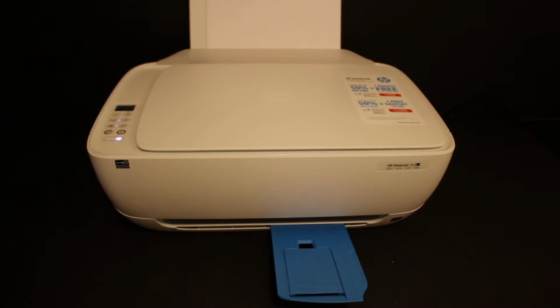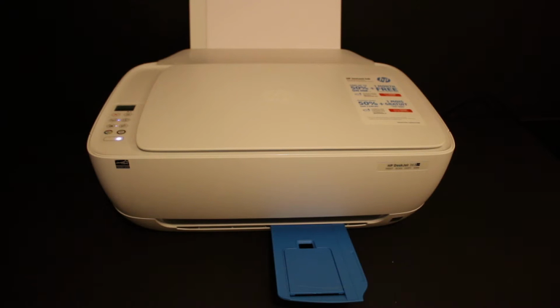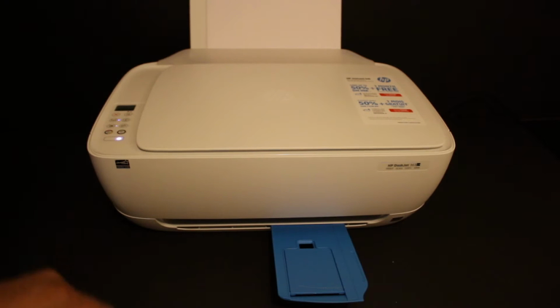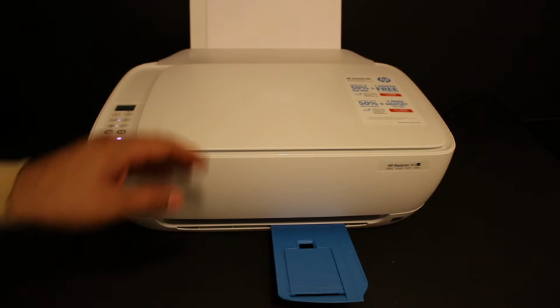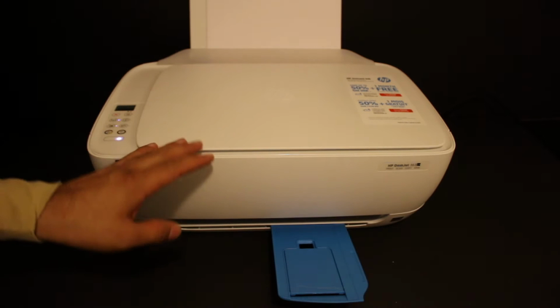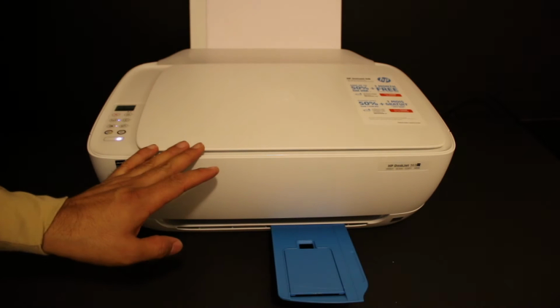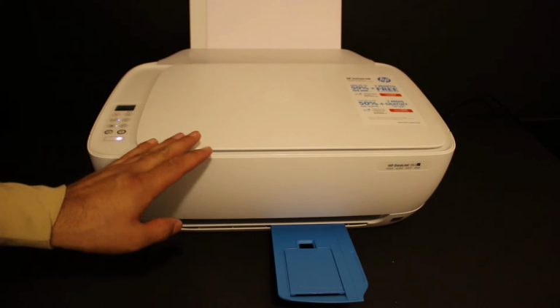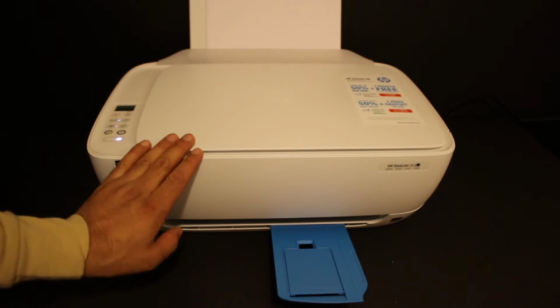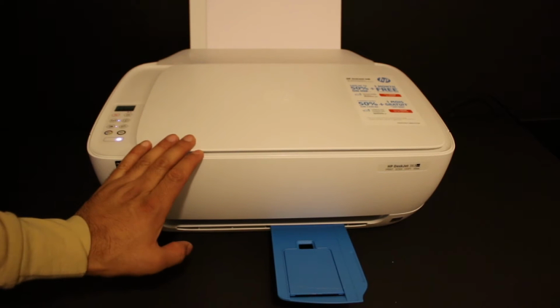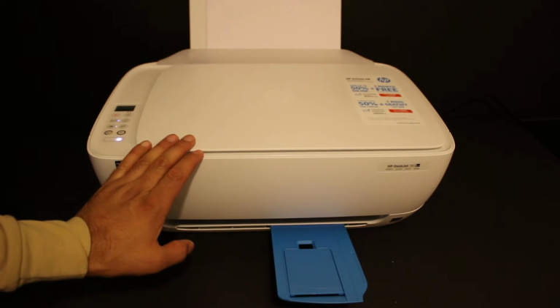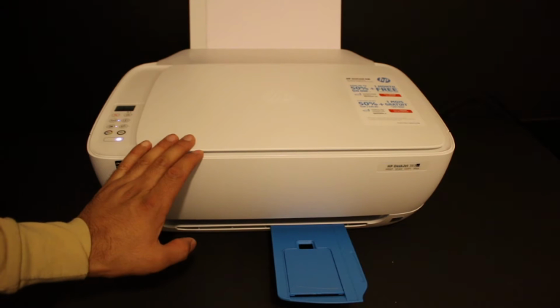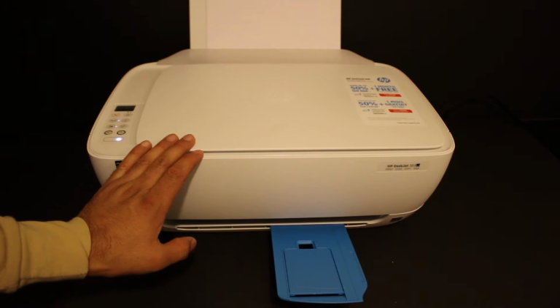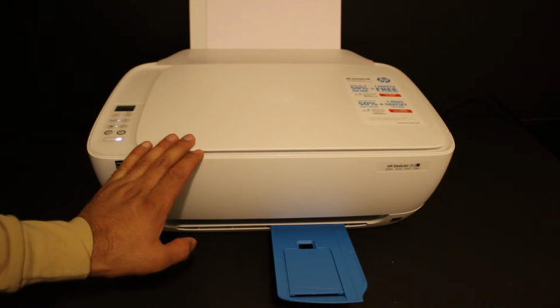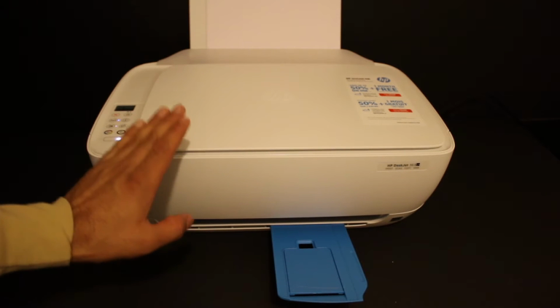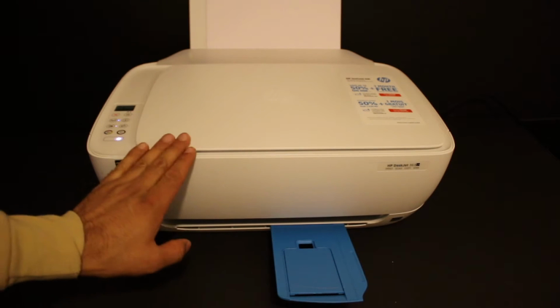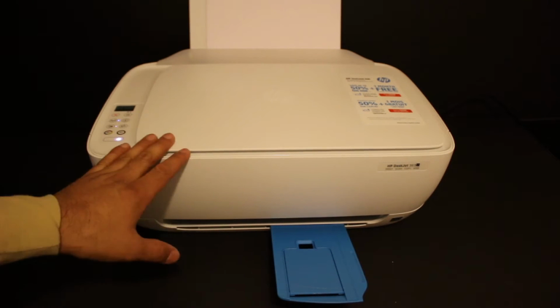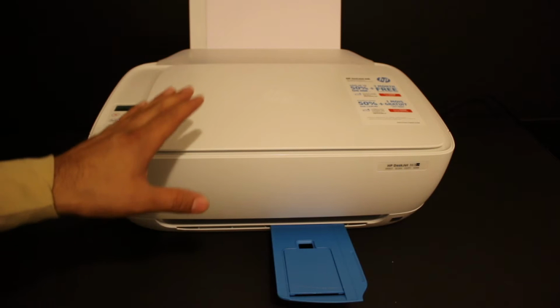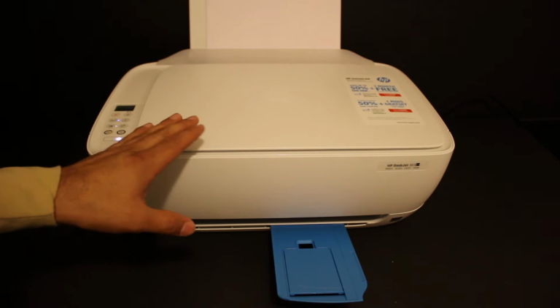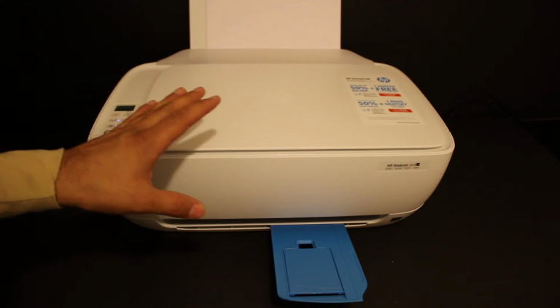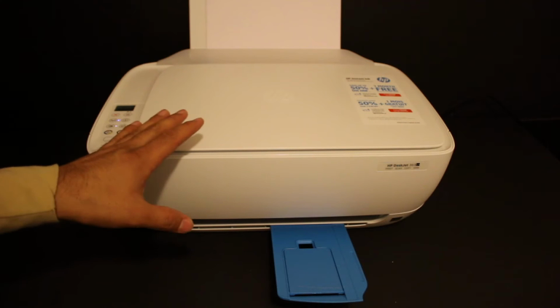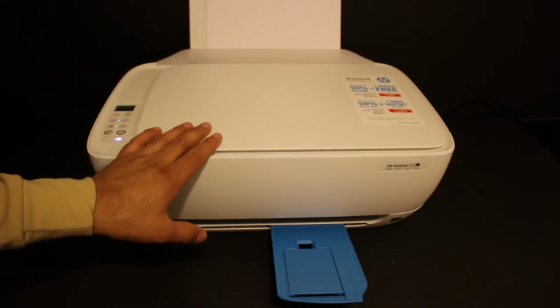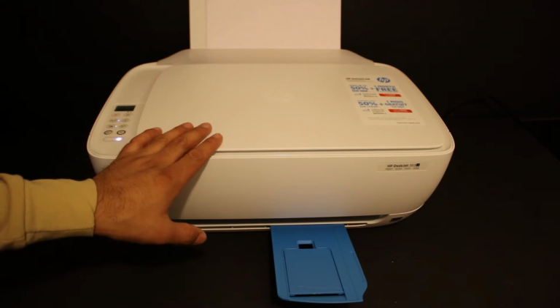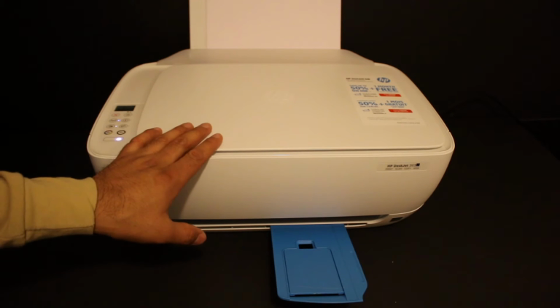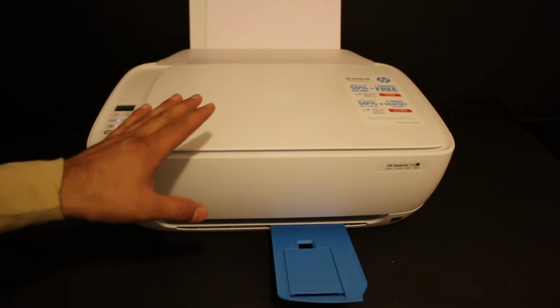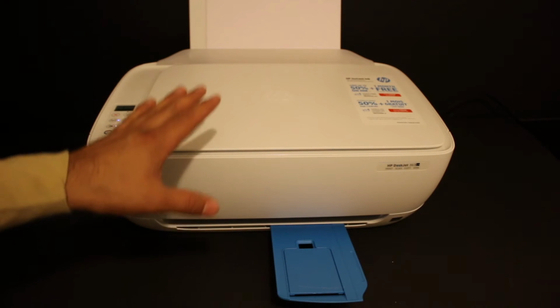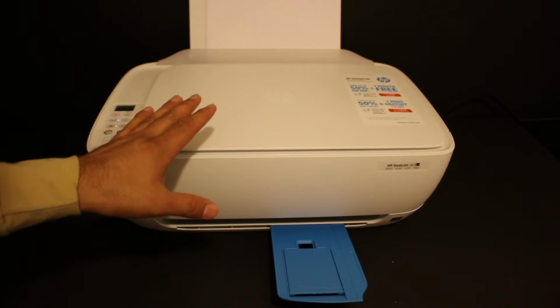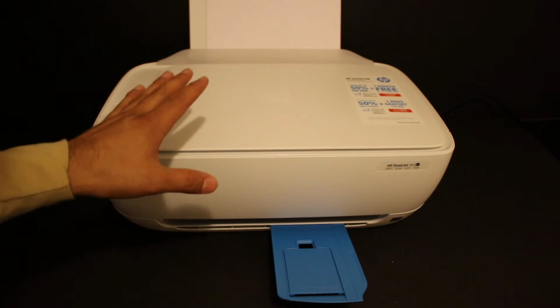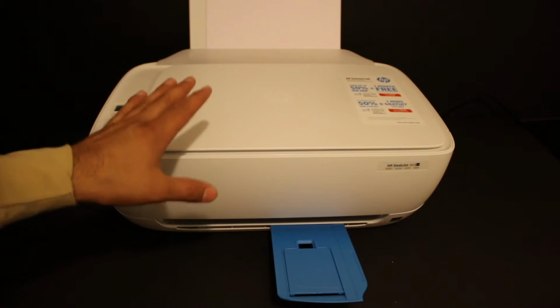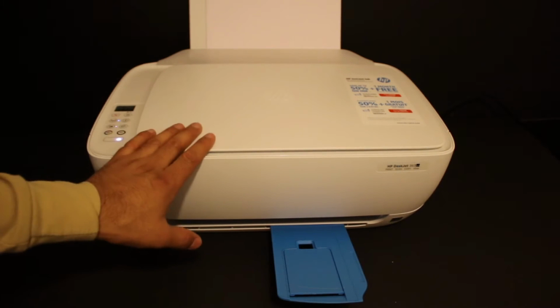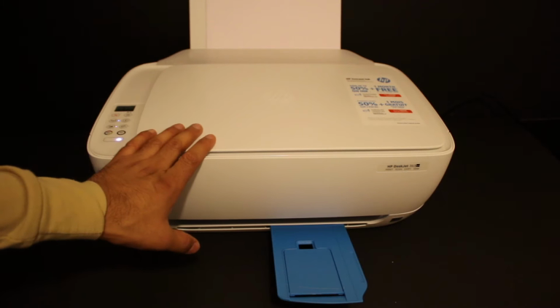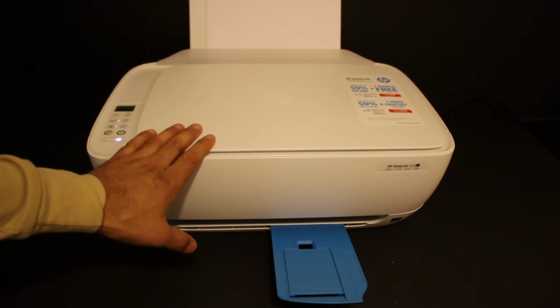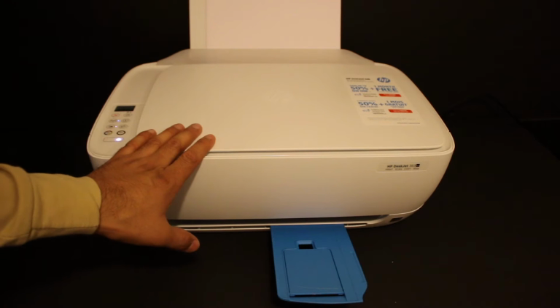Today's video is regarding the HP DeskJet 3637 all-in-one printer. I'm going to show you how to do the copy, two-sided copy, wireless printing, and scanning.